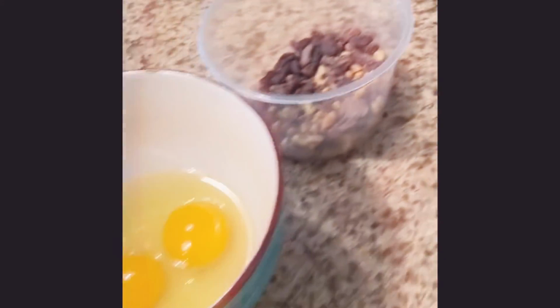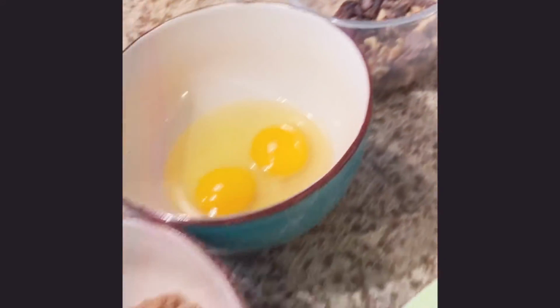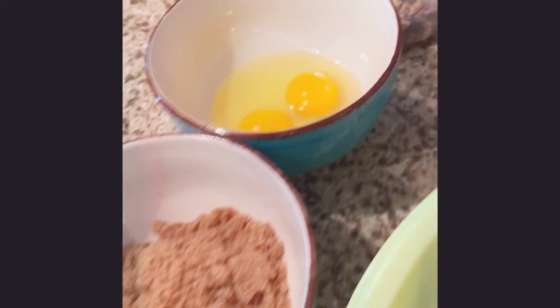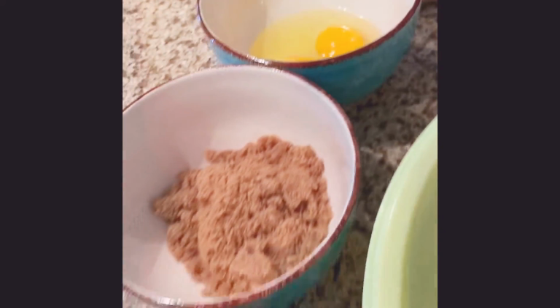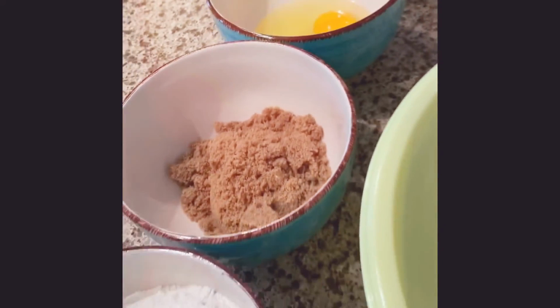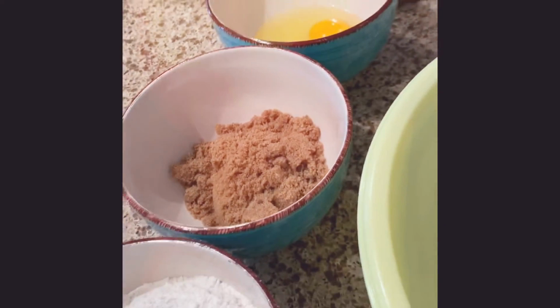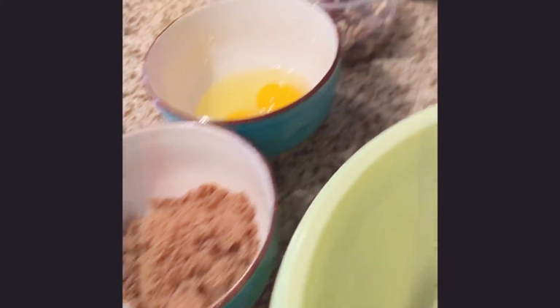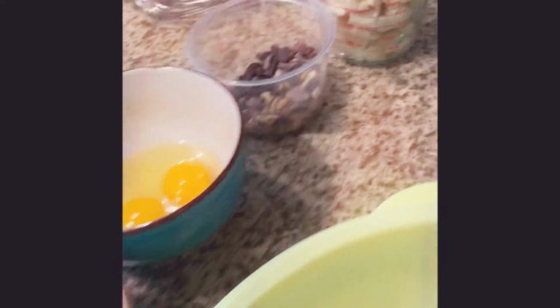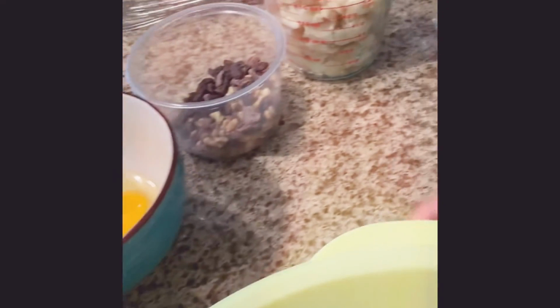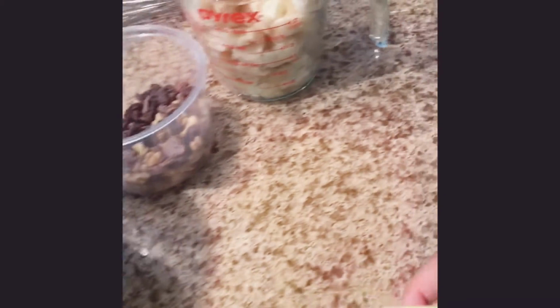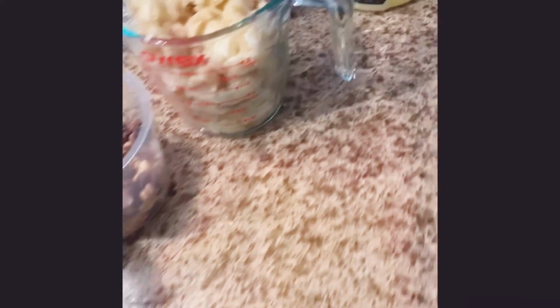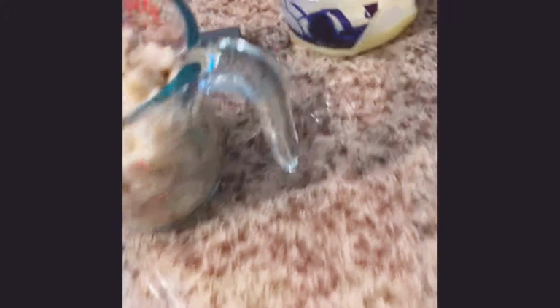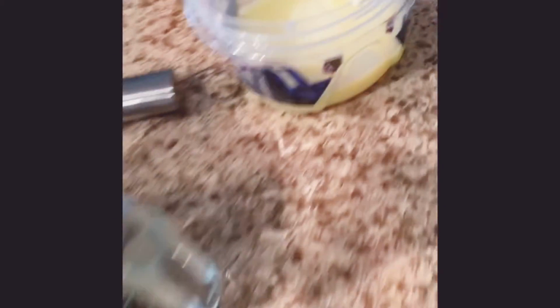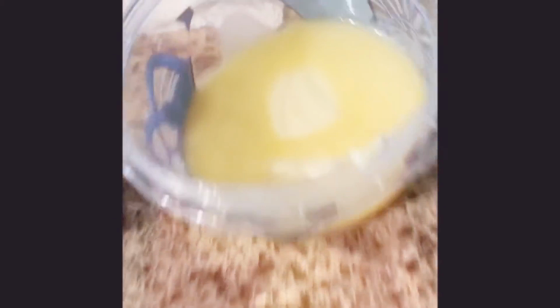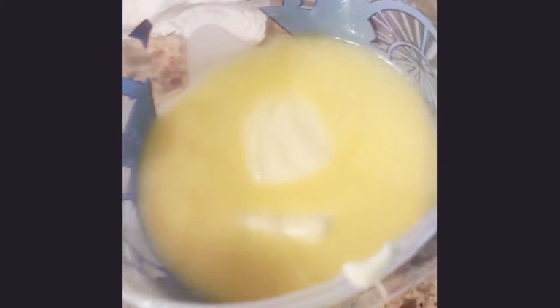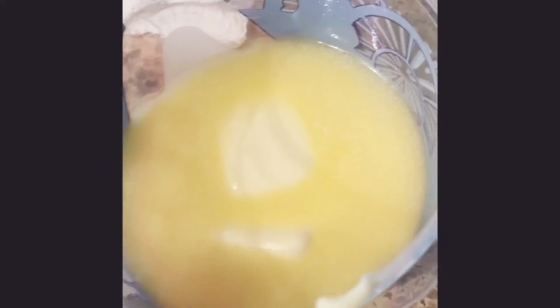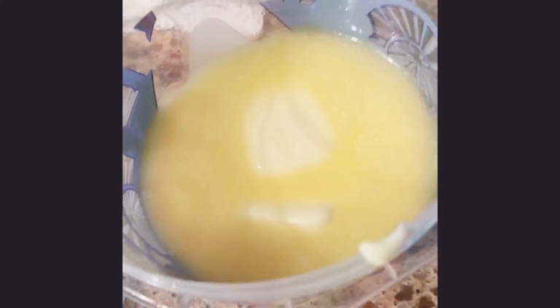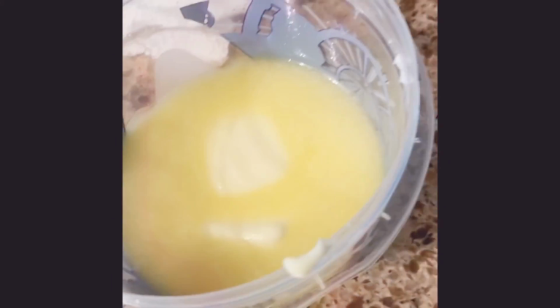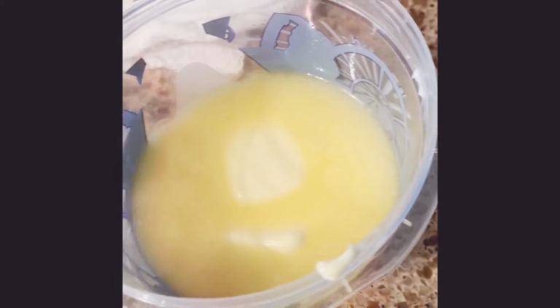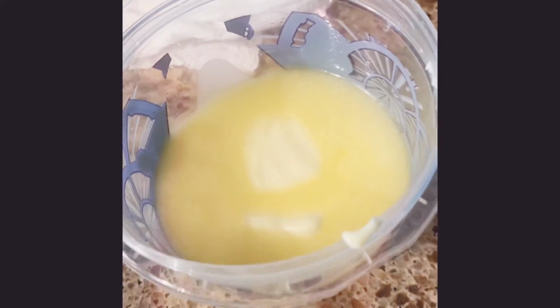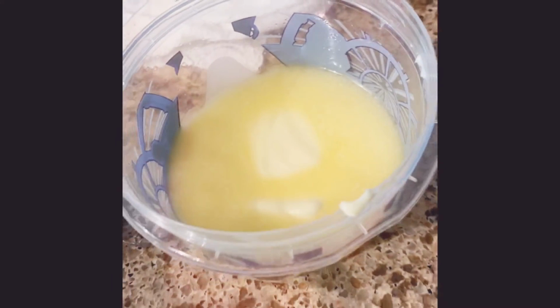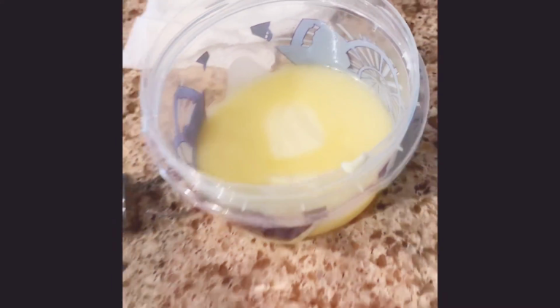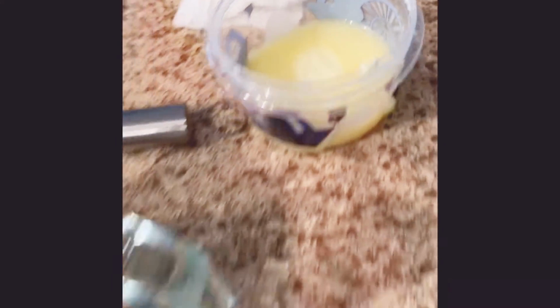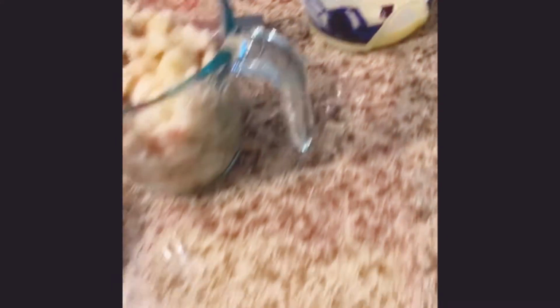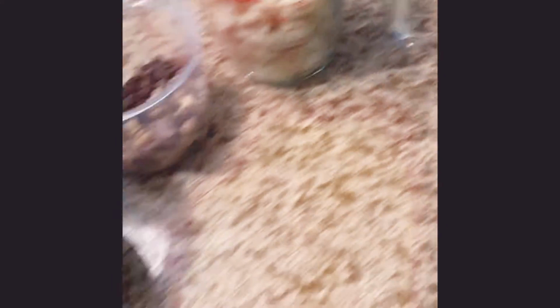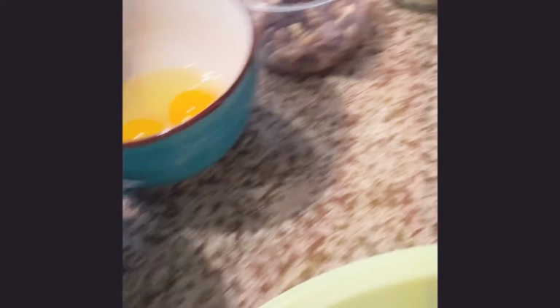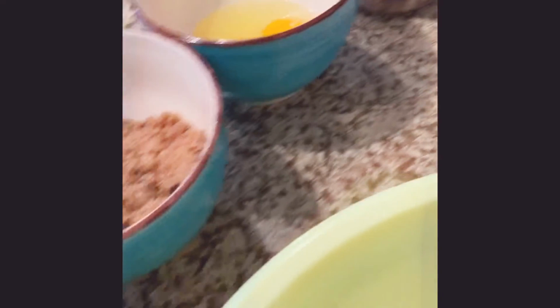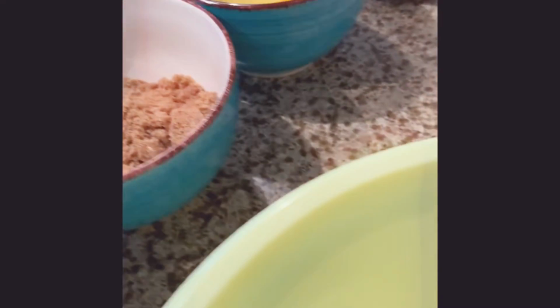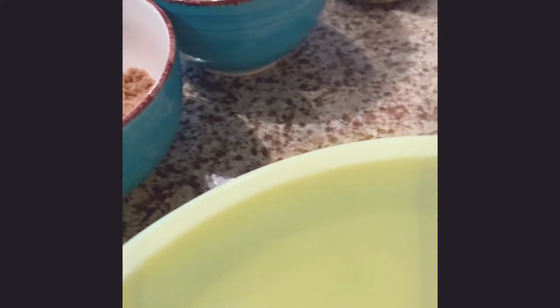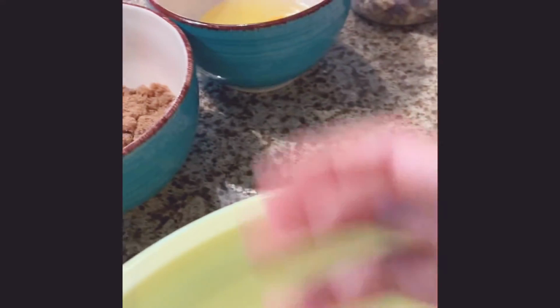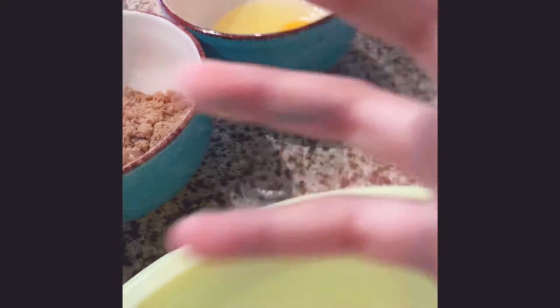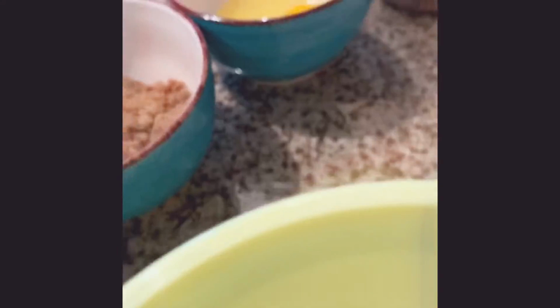Alright, are you ready to start, Zach? Oh, forget the butter. Have the butter that we just — yeah, alright, let's get started.